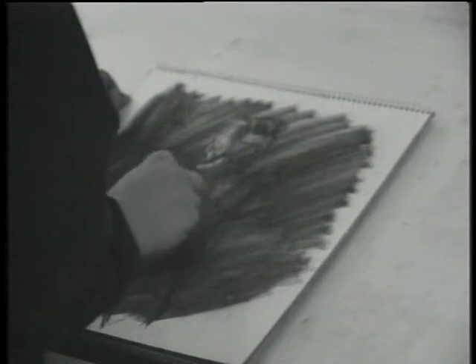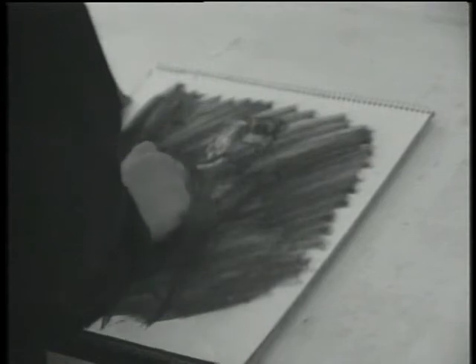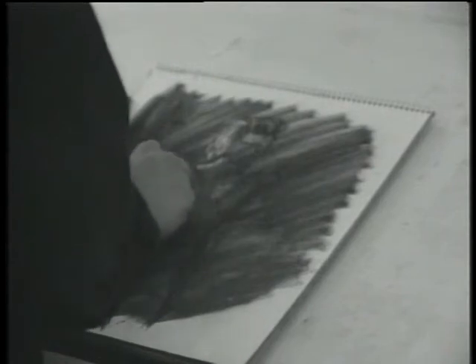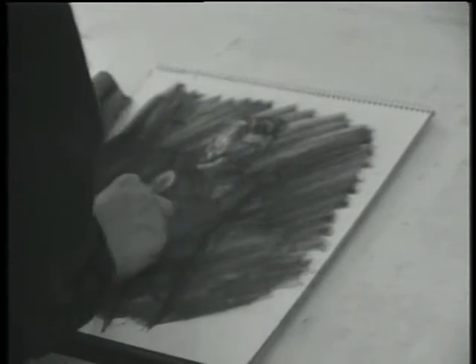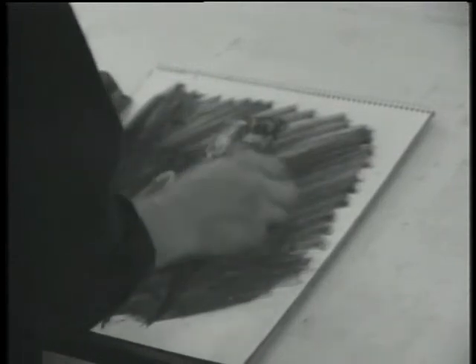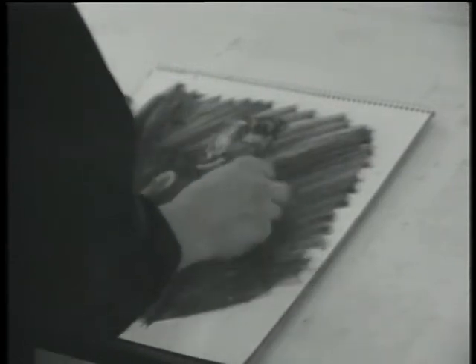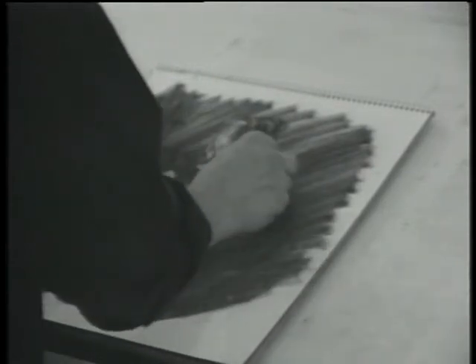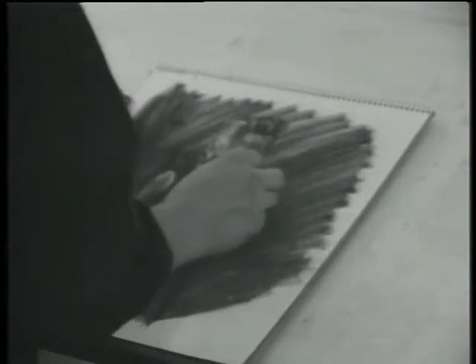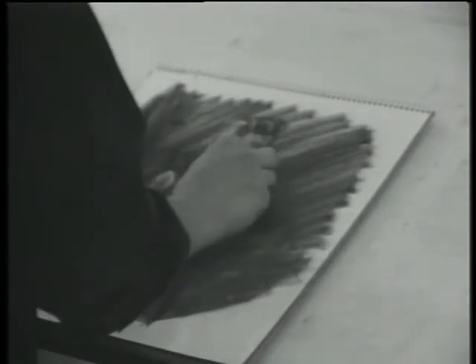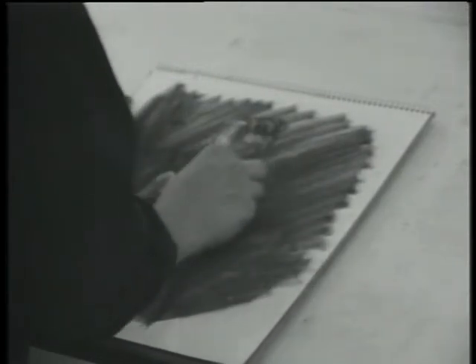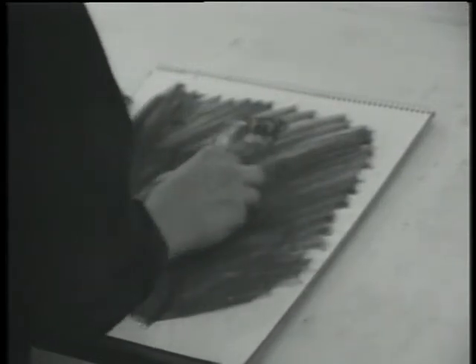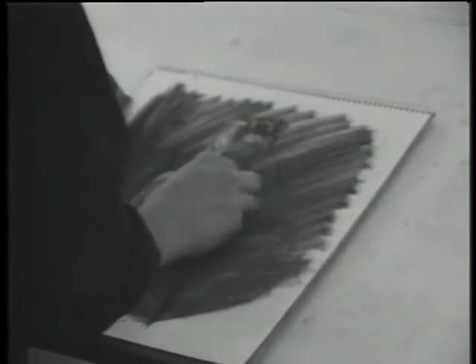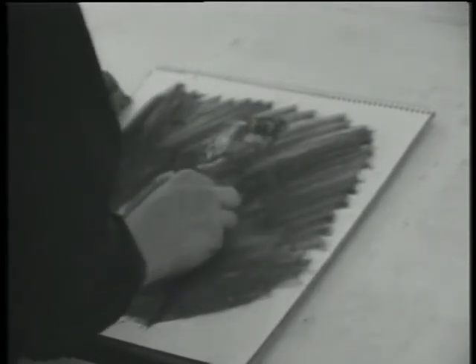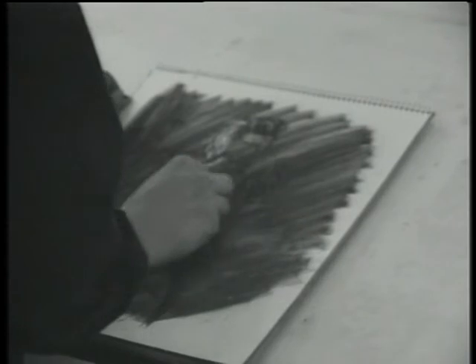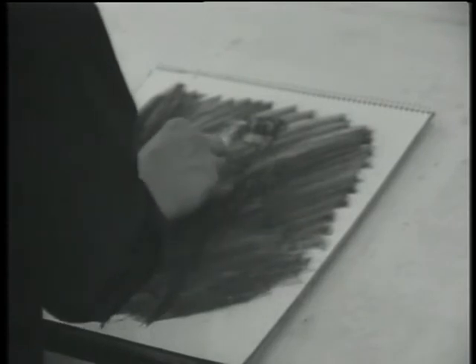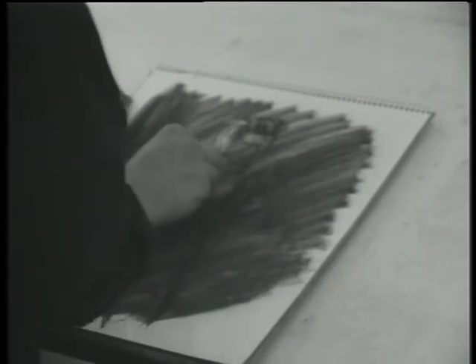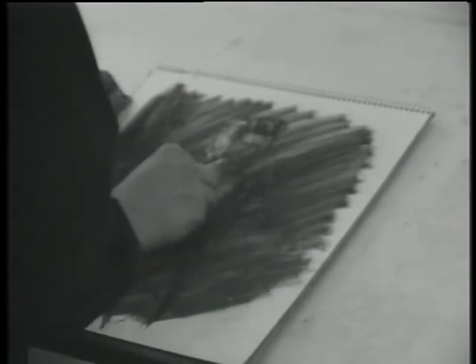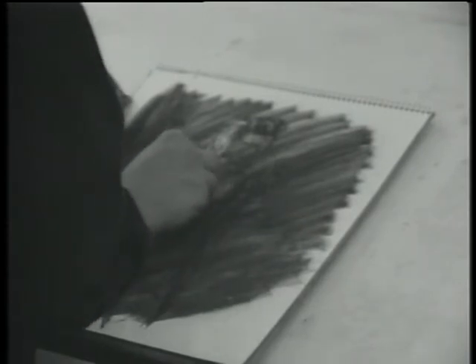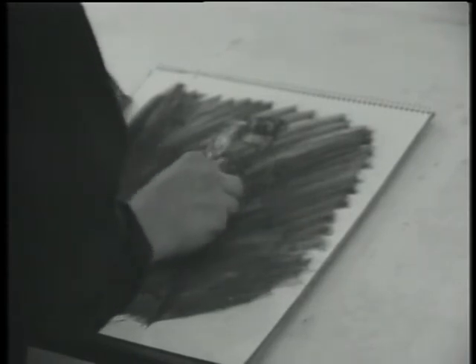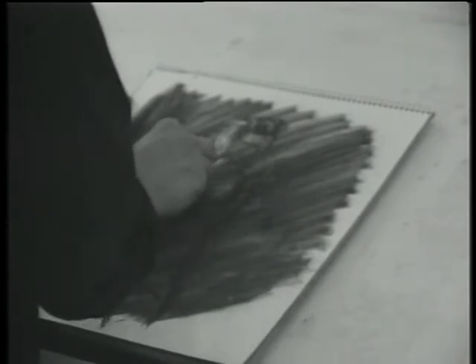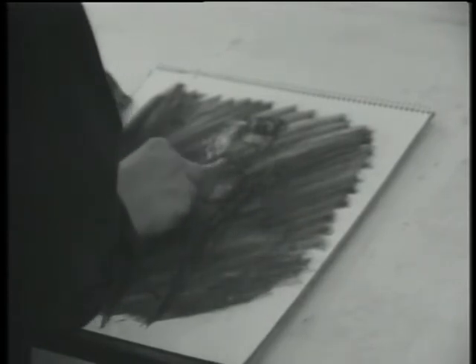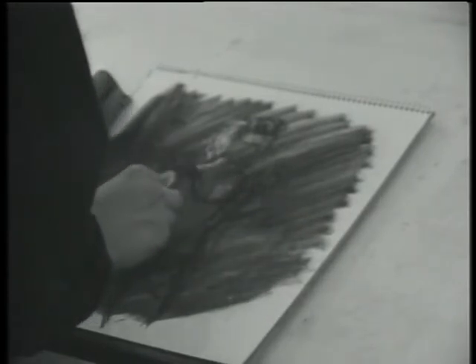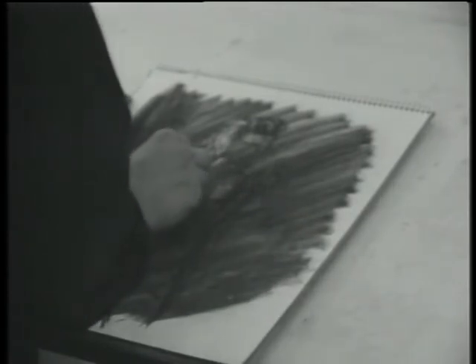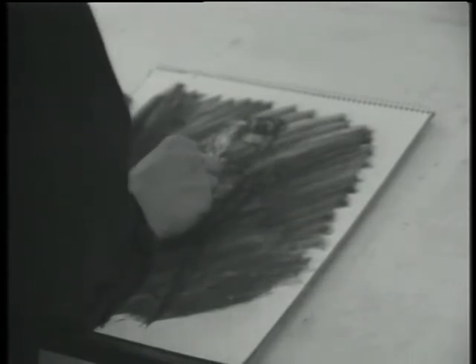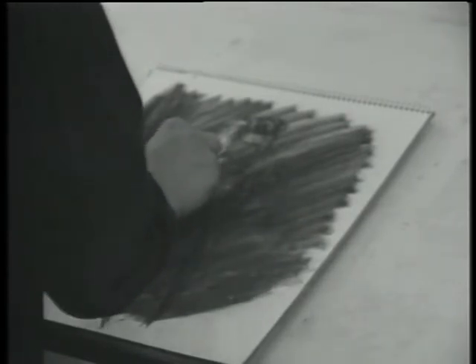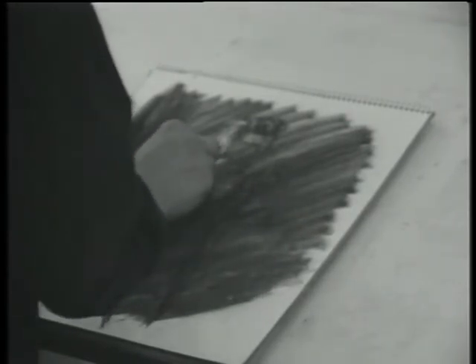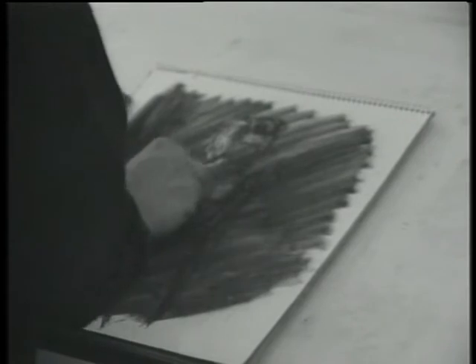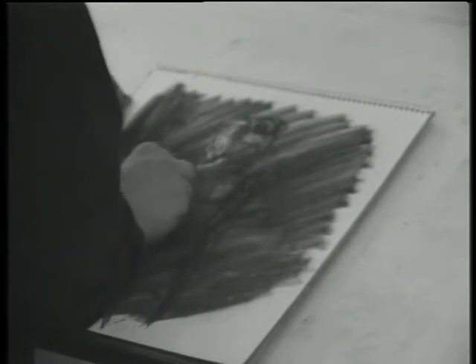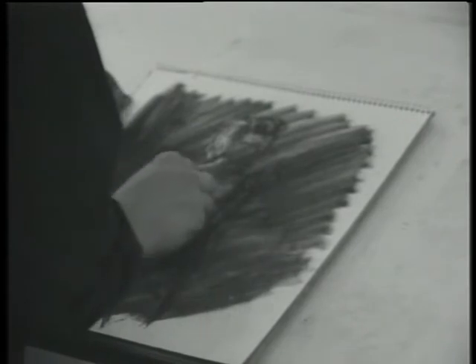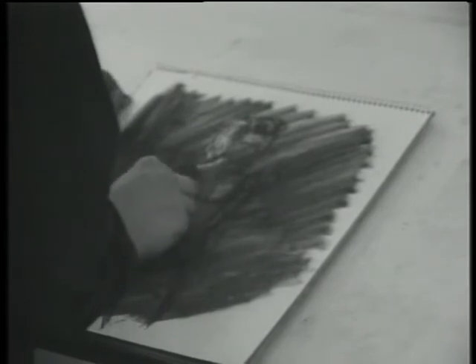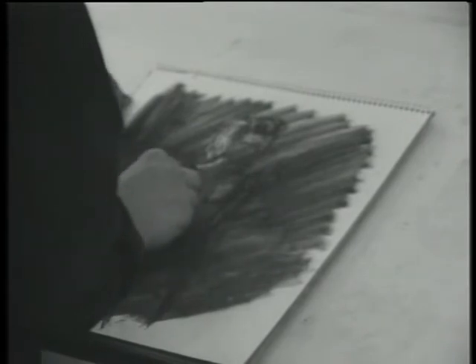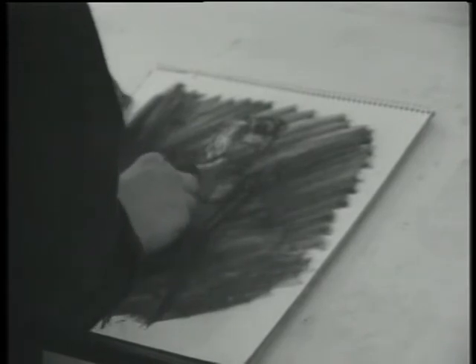Using charcoal will get quite a different effect. He began by laying down a field of vine charcoal tone, in which he now works with an art eraser and compressed charcoal pencil. The figure emerges from the darkness.